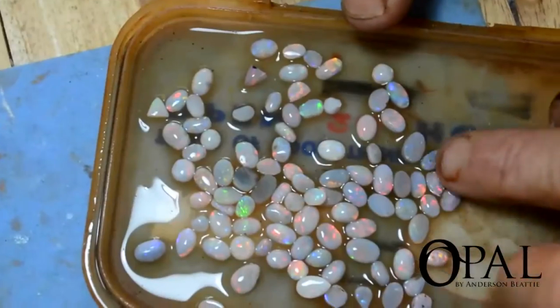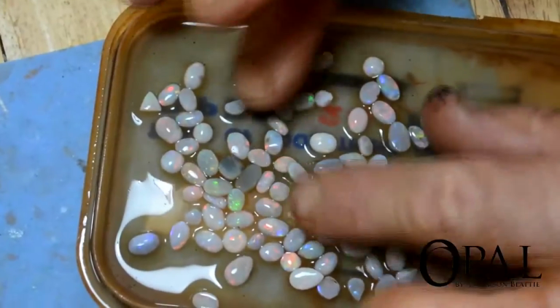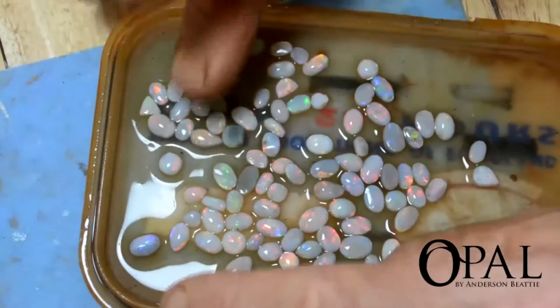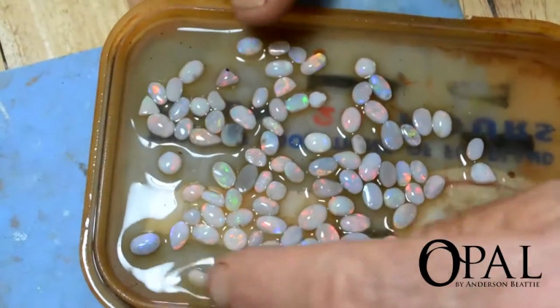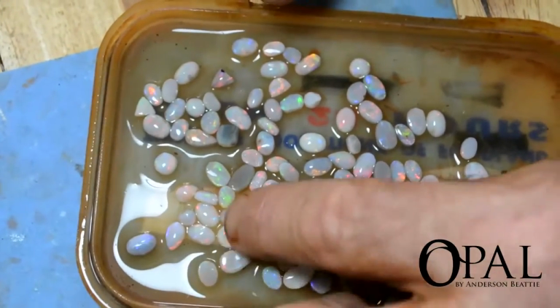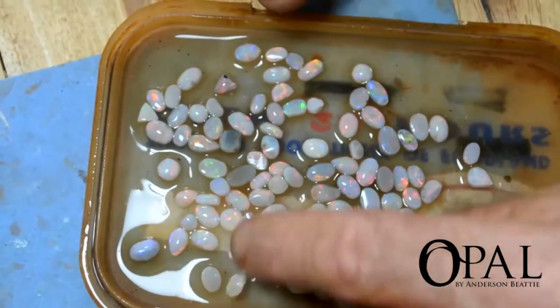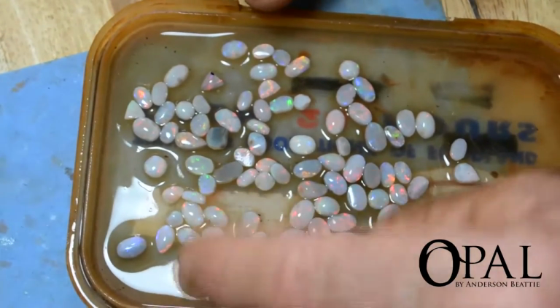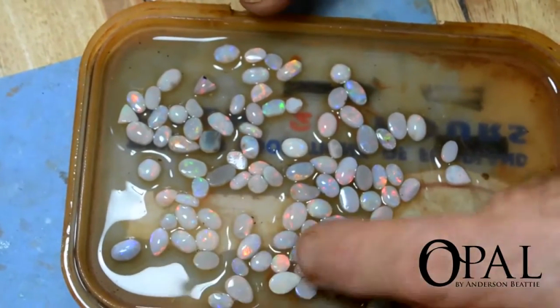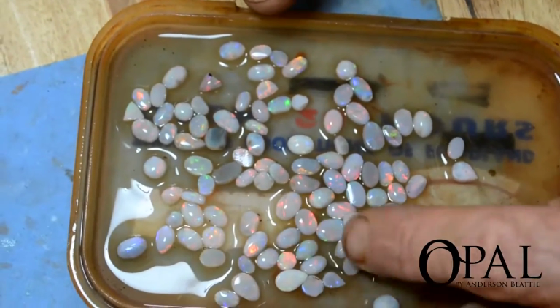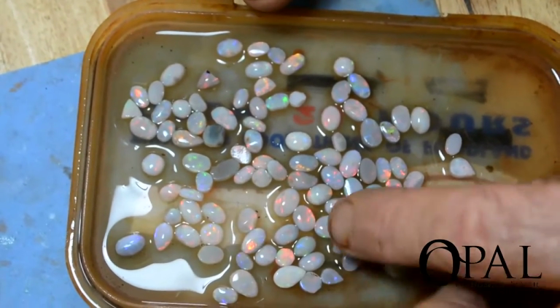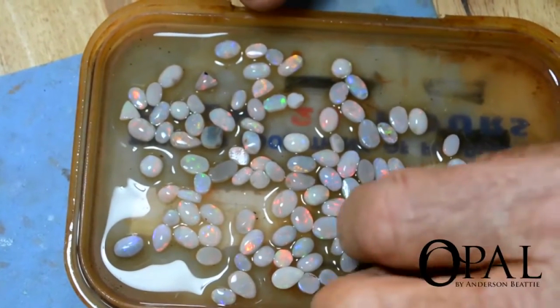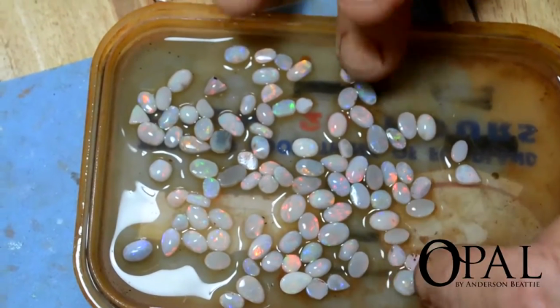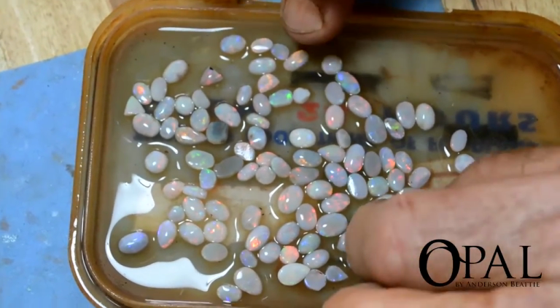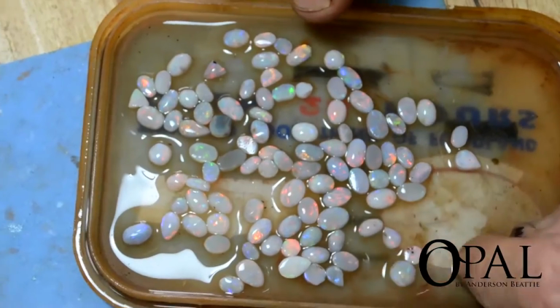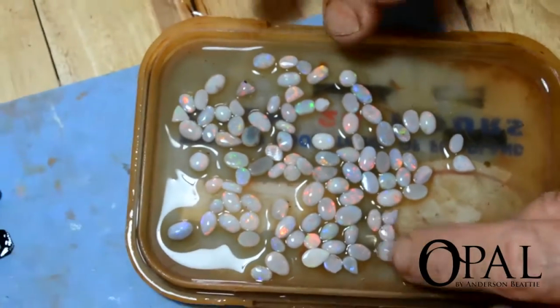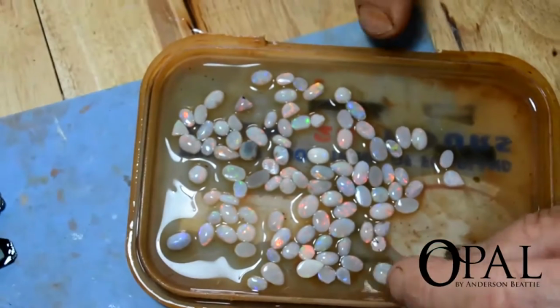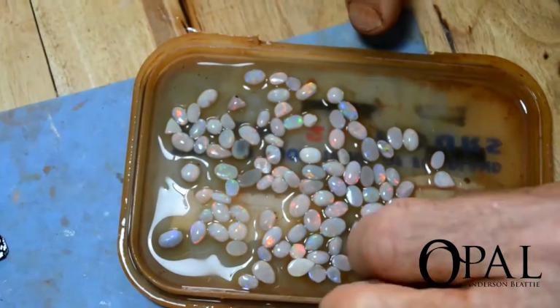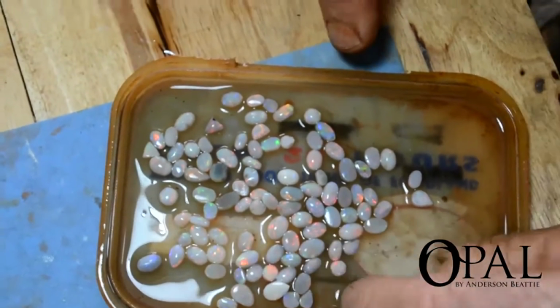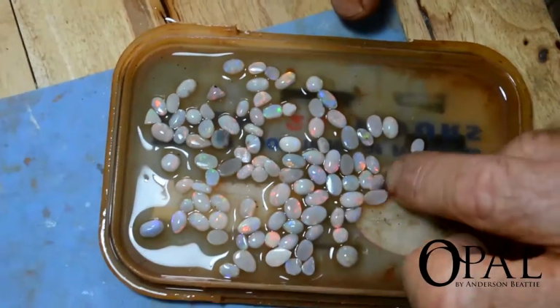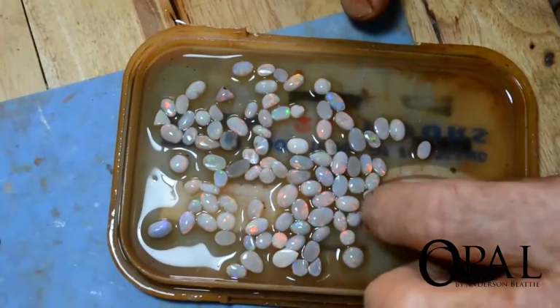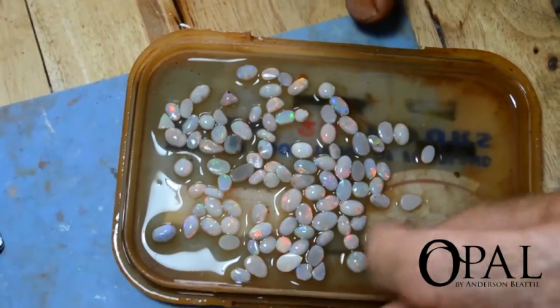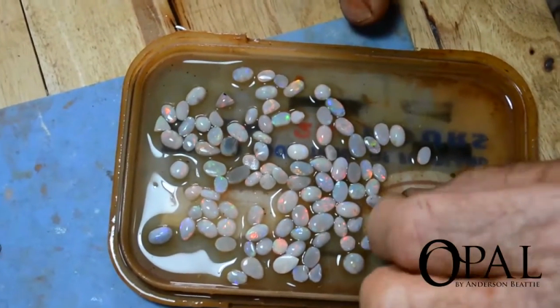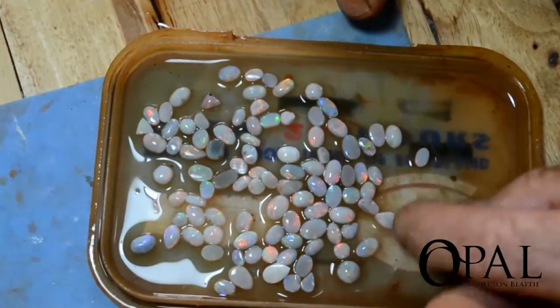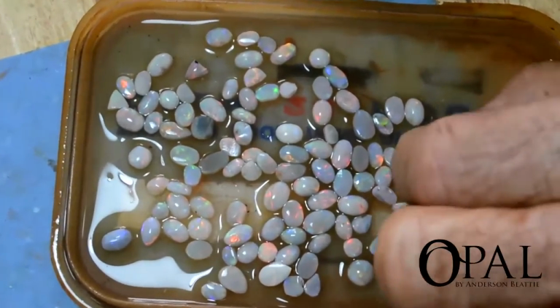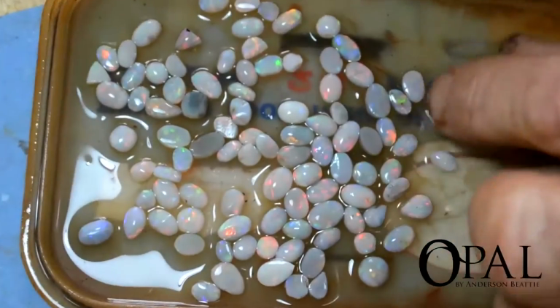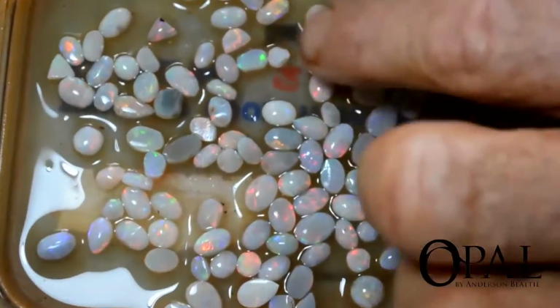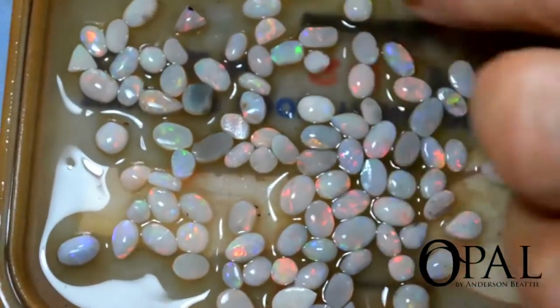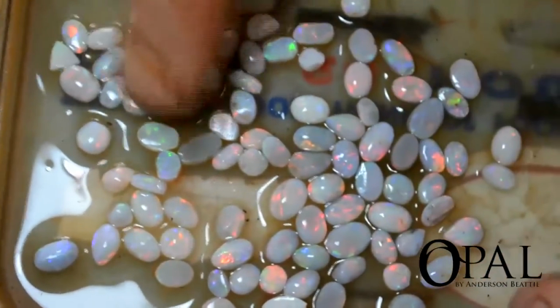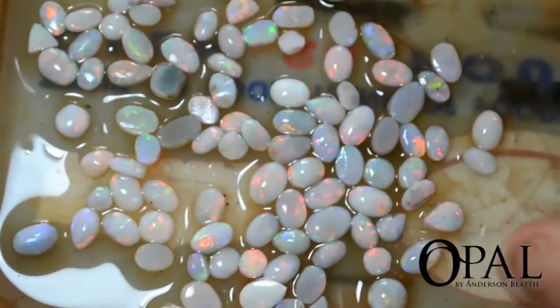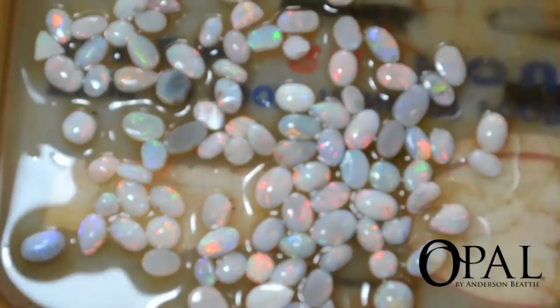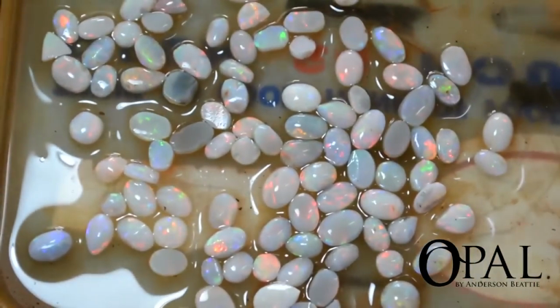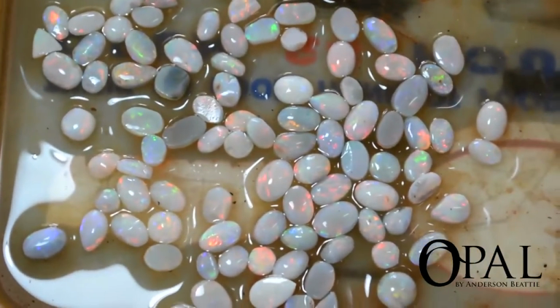To get a better idea of what these stones will look like when they're finished, just simply wet them. It gives the impression of what they will be like after they've been cut and polished. There's a lot of colour in this material — lovely crystal white material.